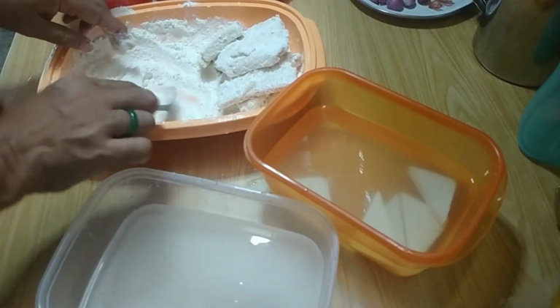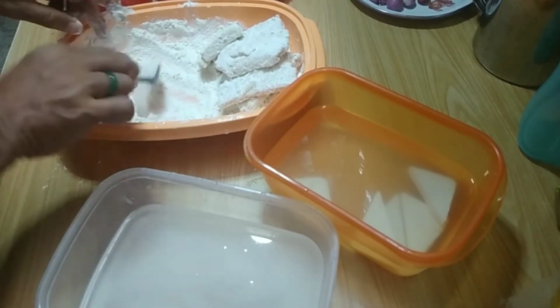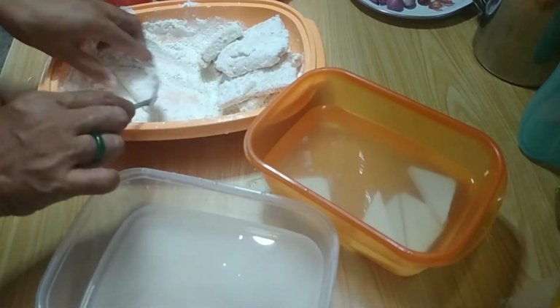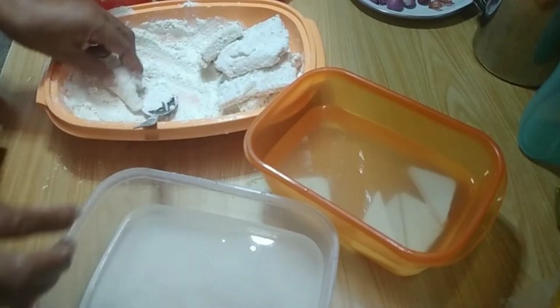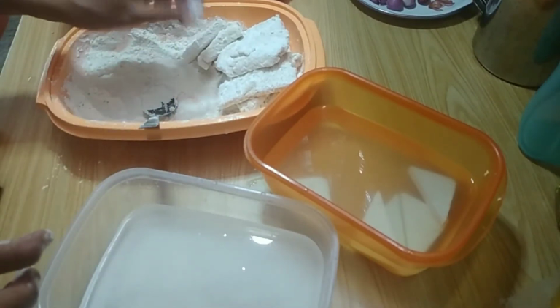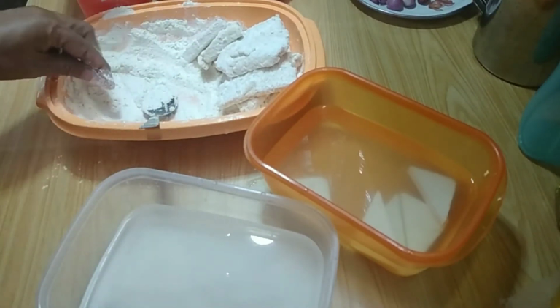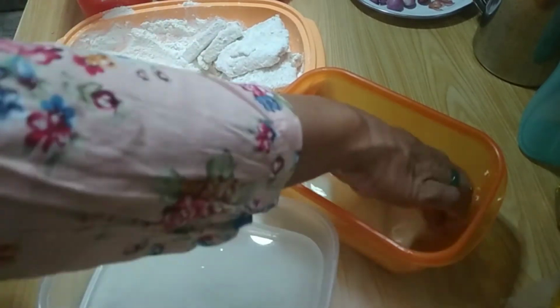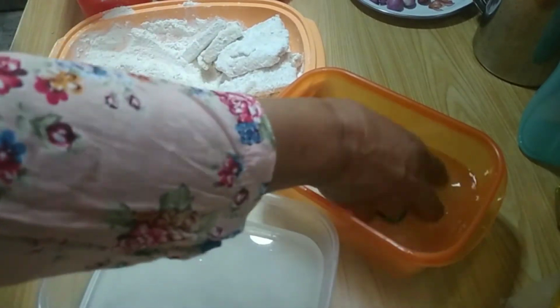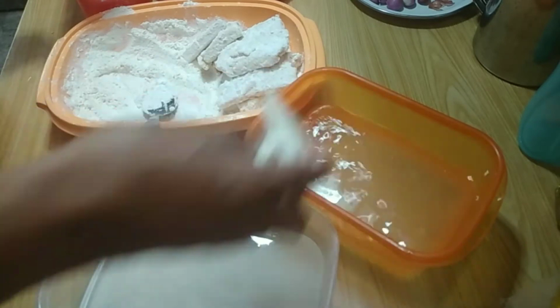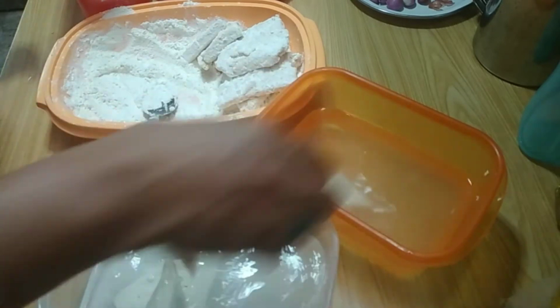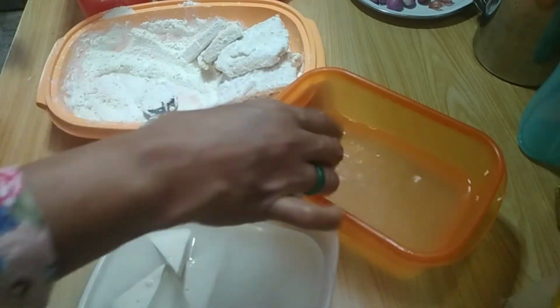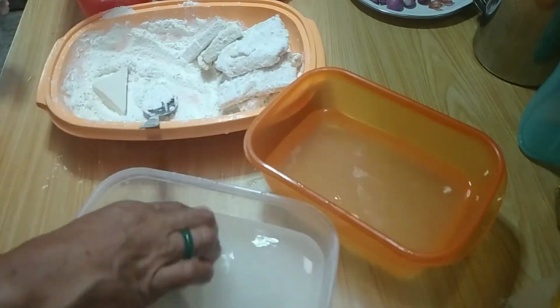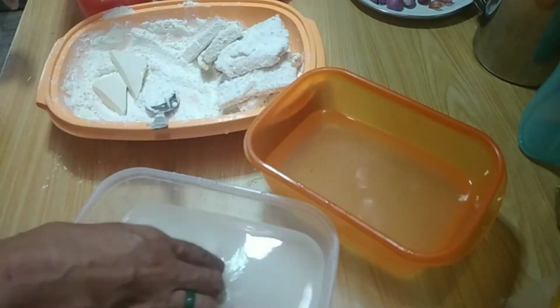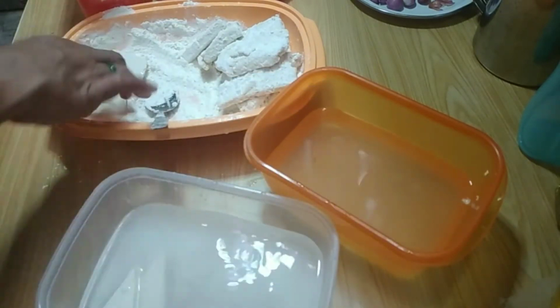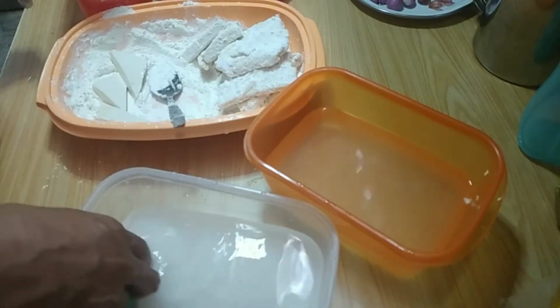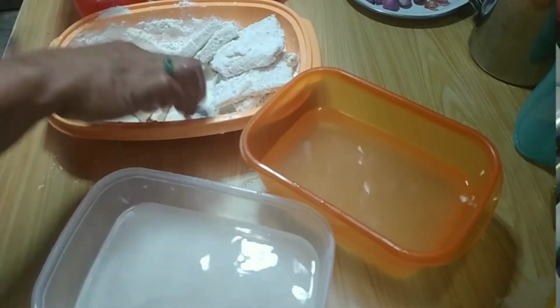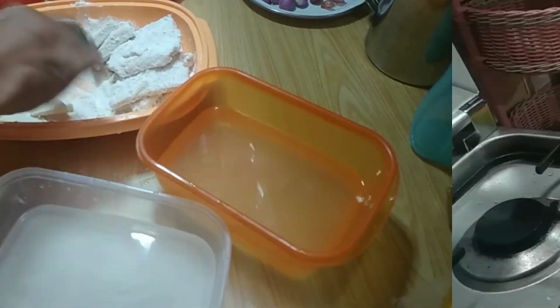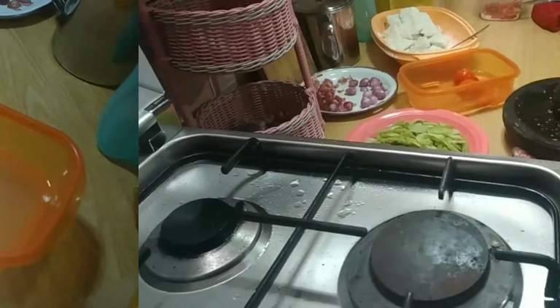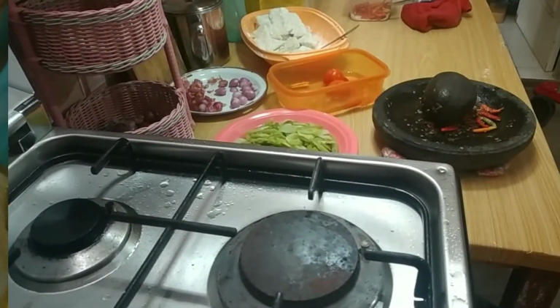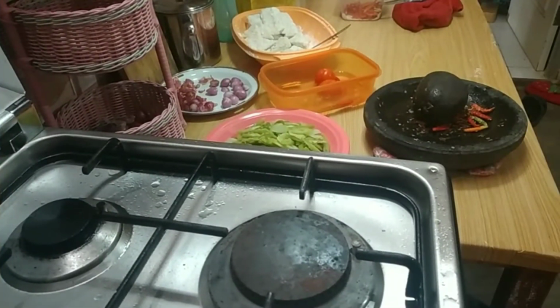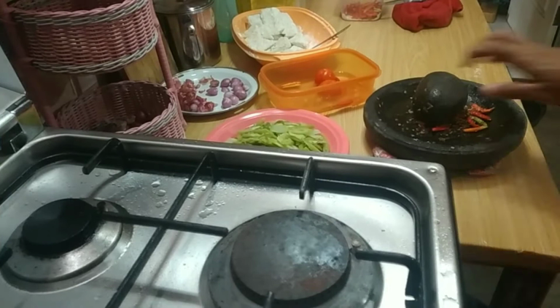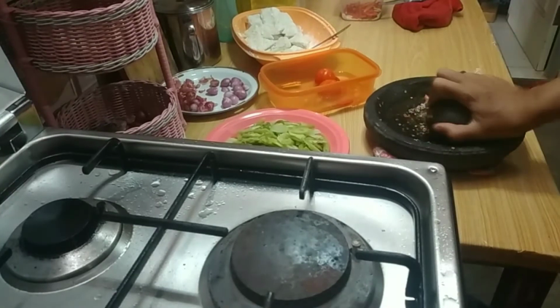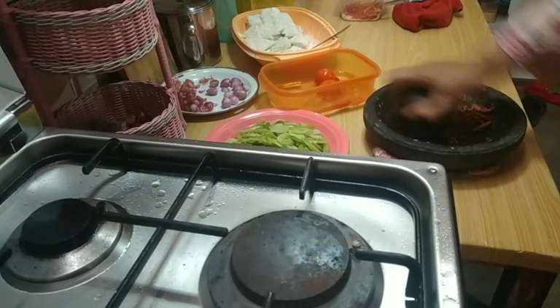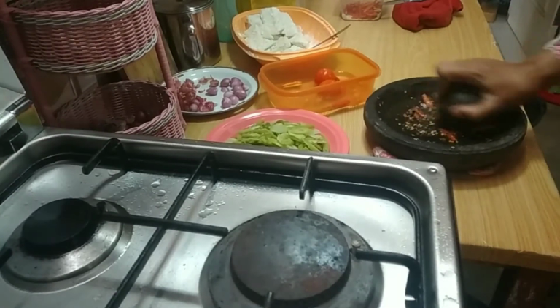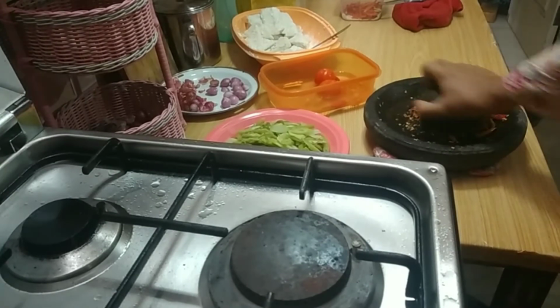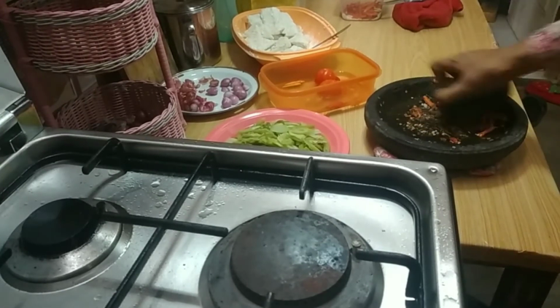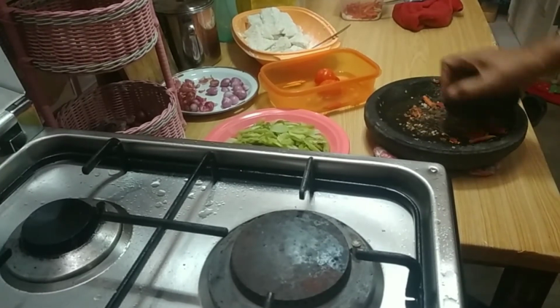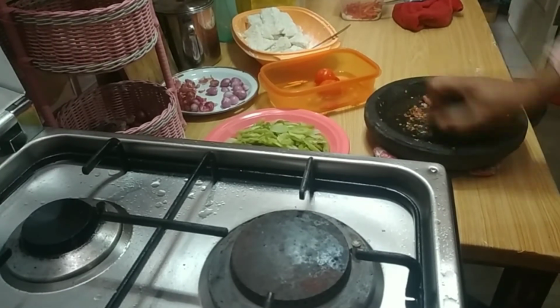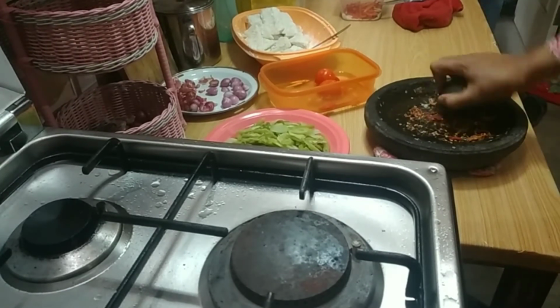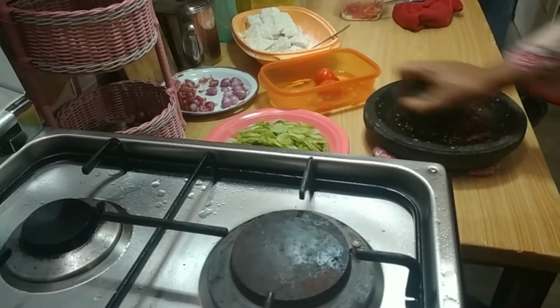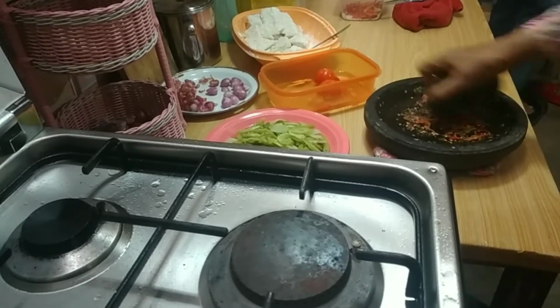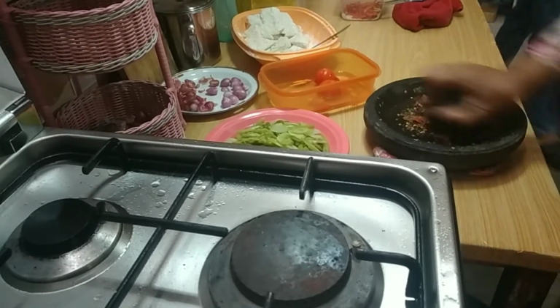Ini saya cuma 2 kali celup. Kita sisihkan dulu tempe tahunya, menunggu minyaknya panas. Kita beralih ke menu kedua: tumis sayur batang pepaya muda.